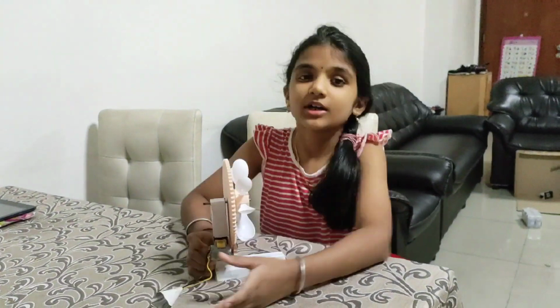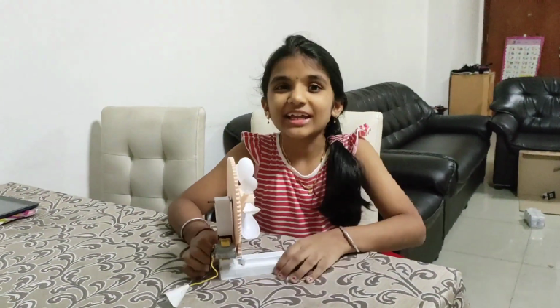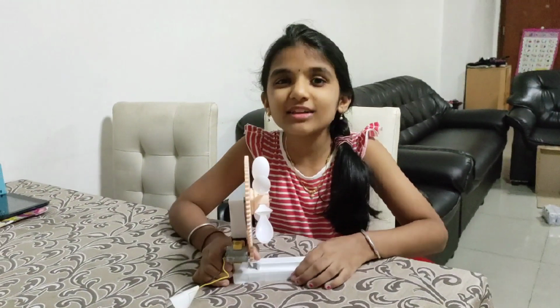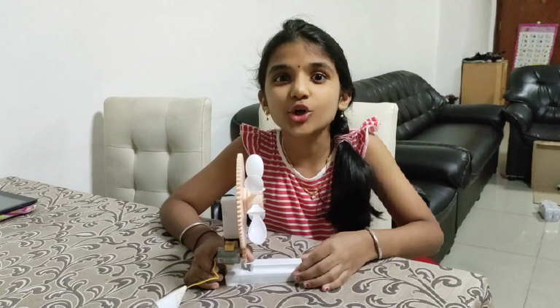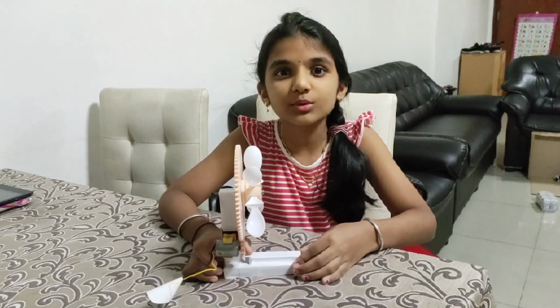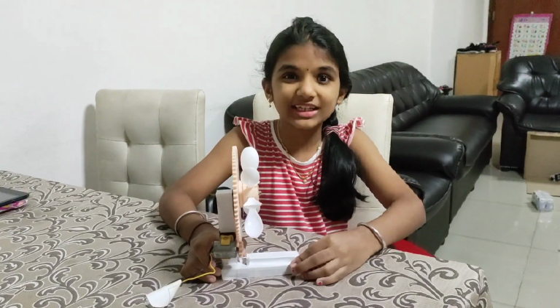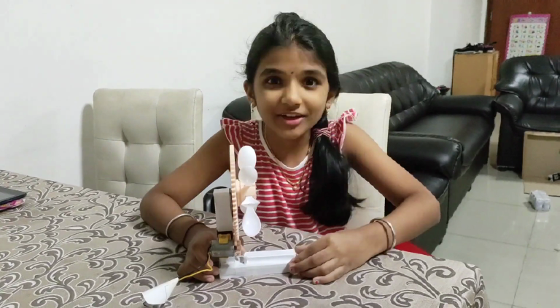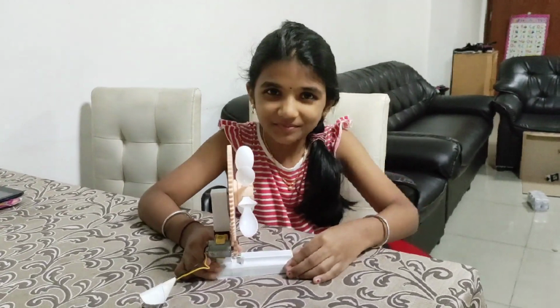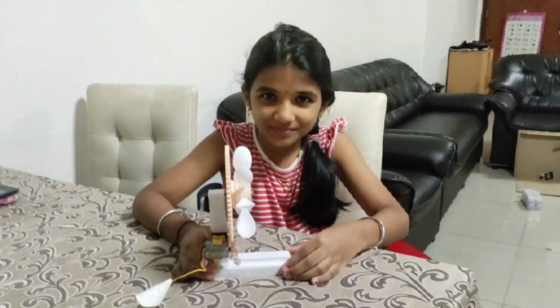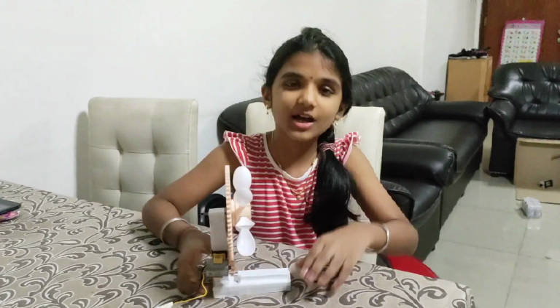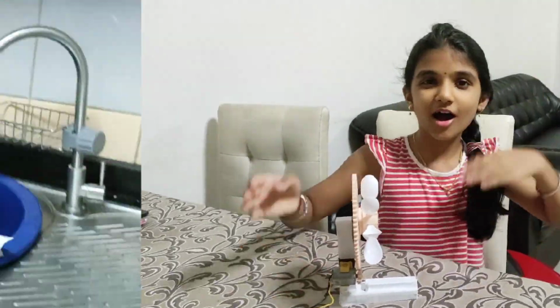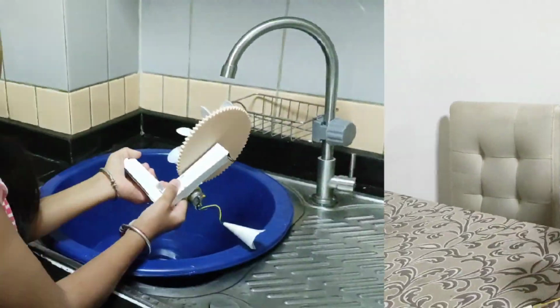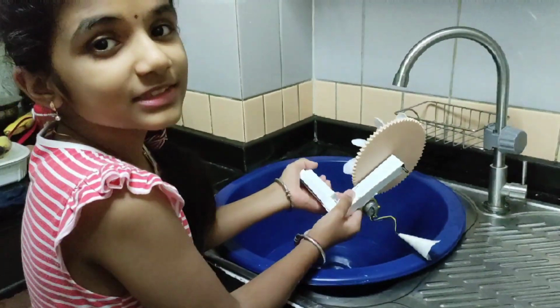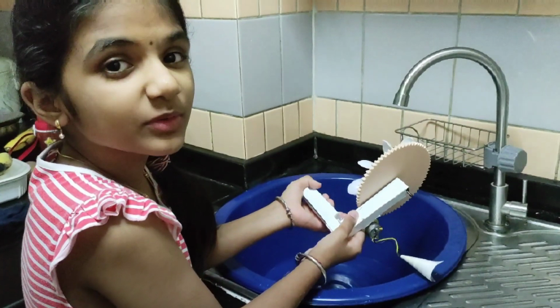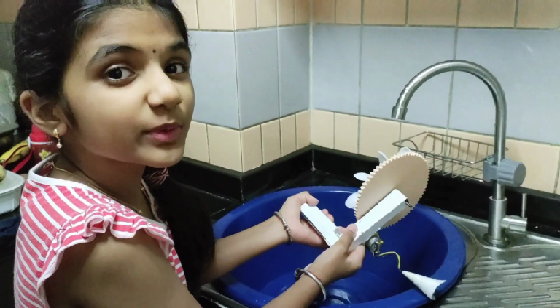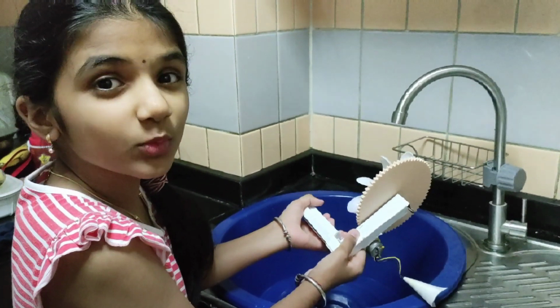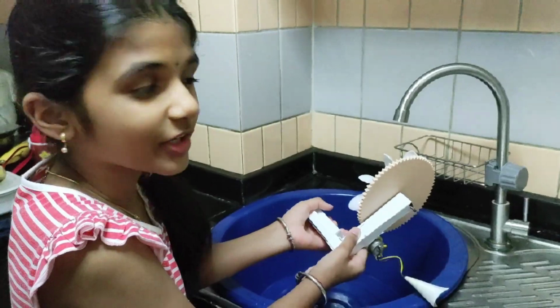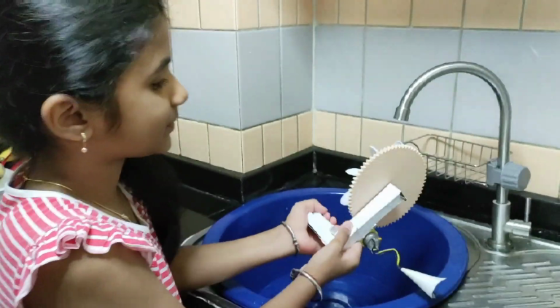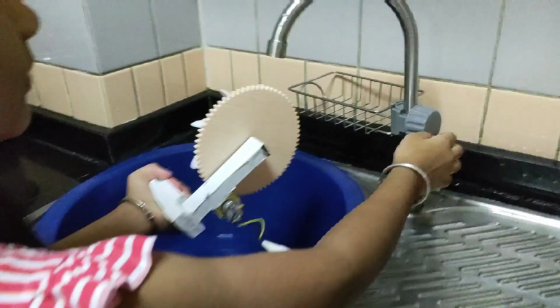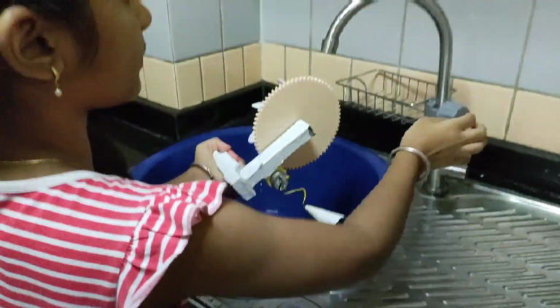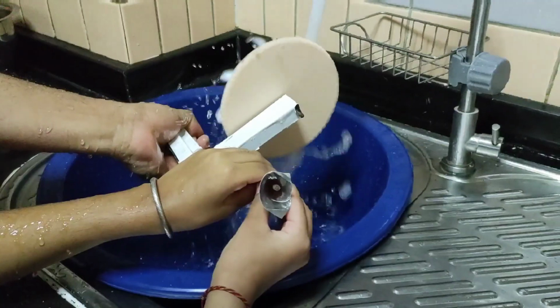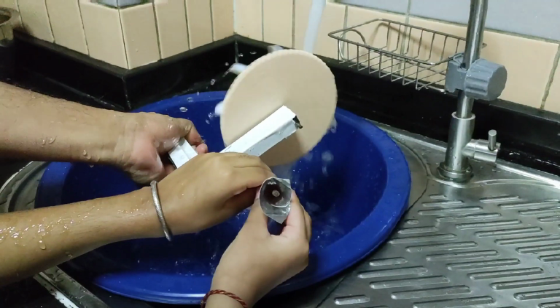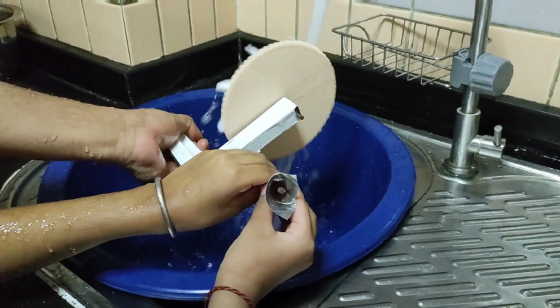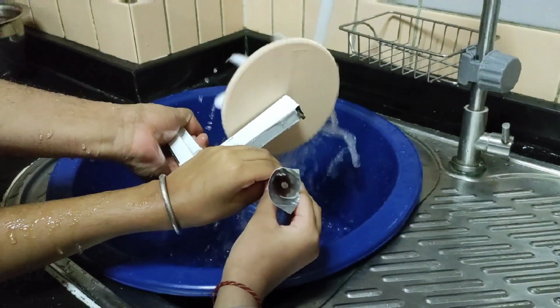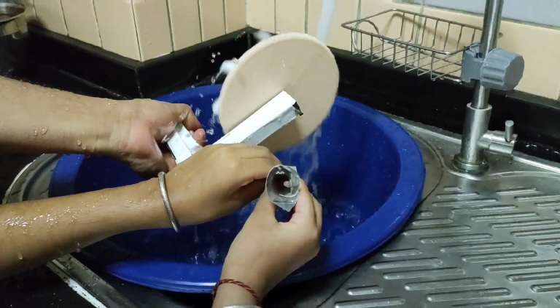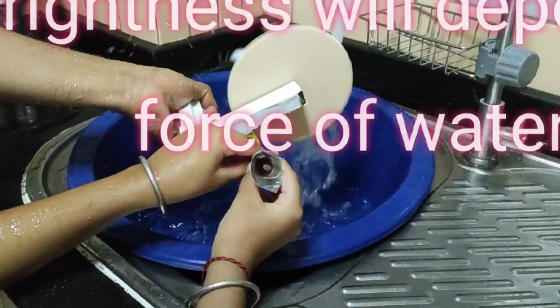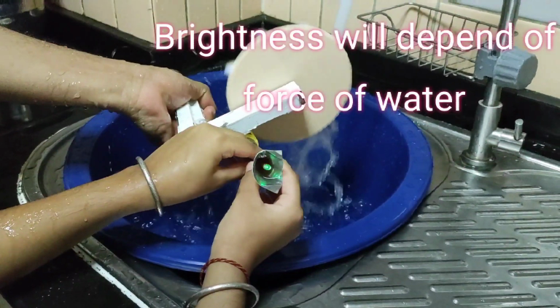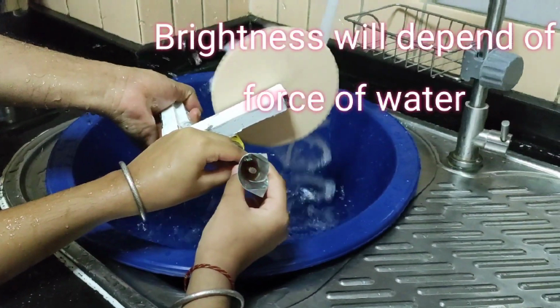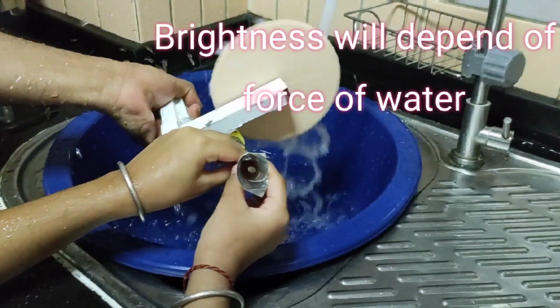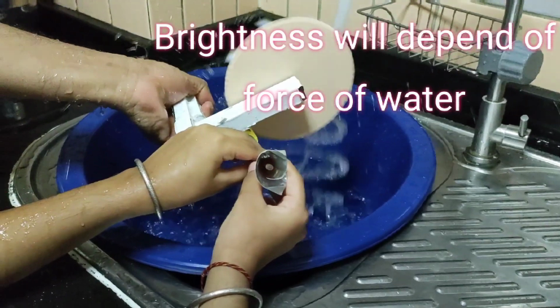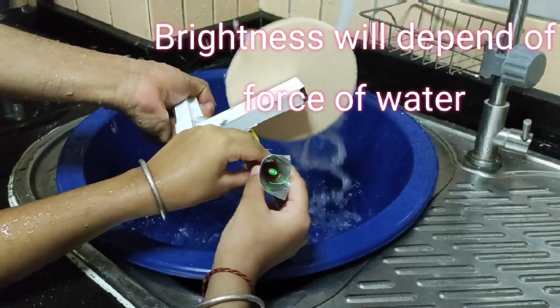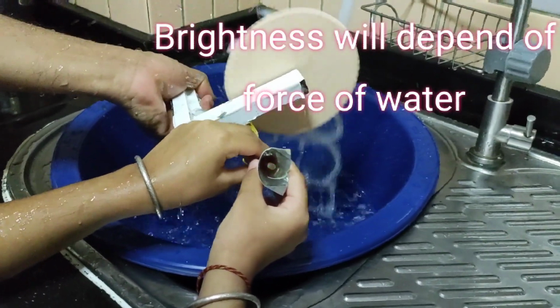Now let me show you how it works in real. This is how it works with real water. You see that light? This is awesome! You see that light bulb in real time?